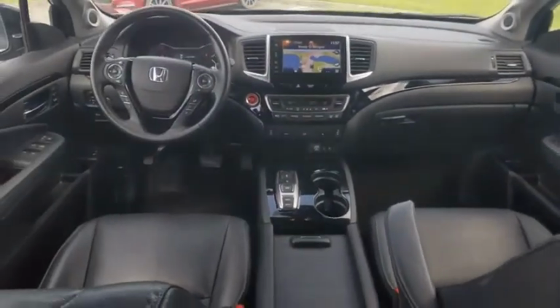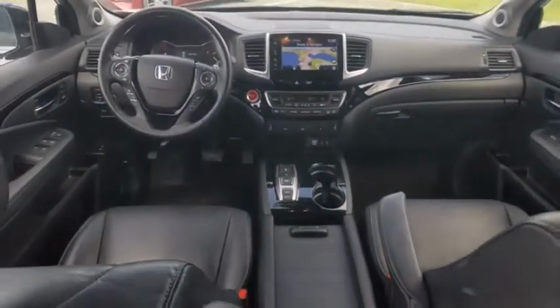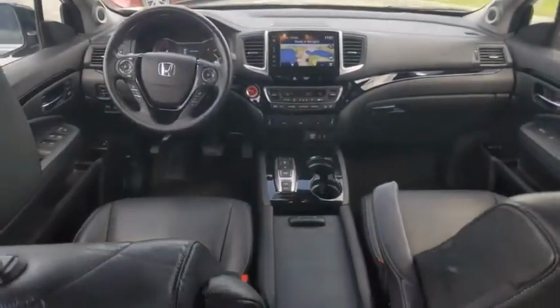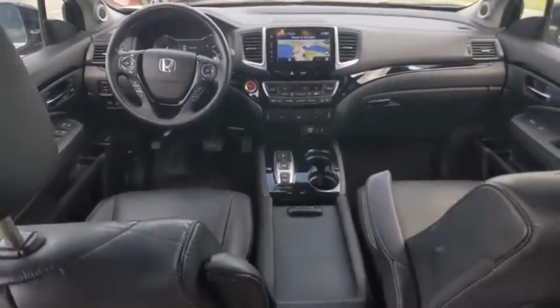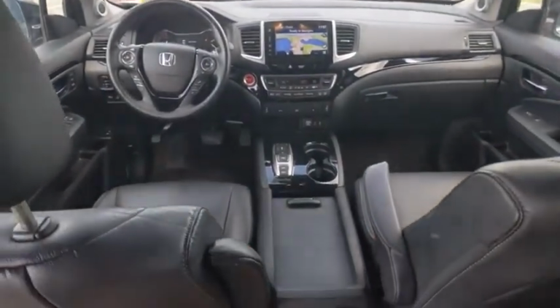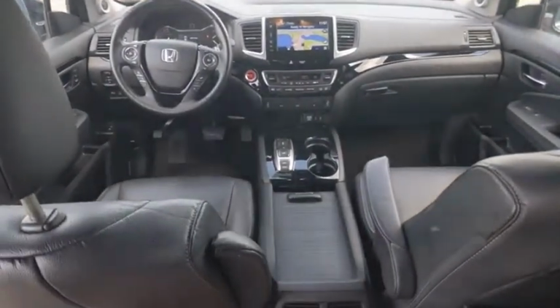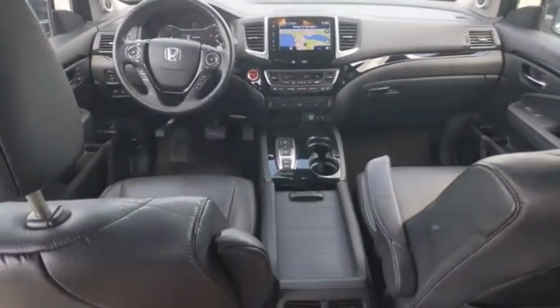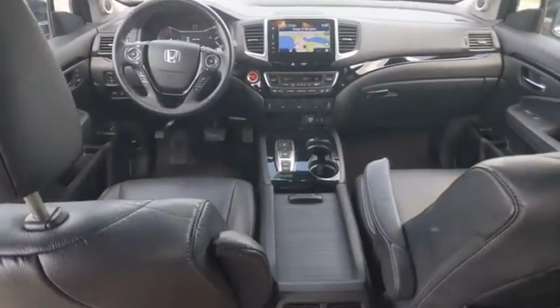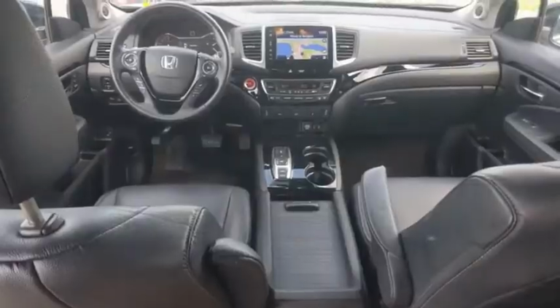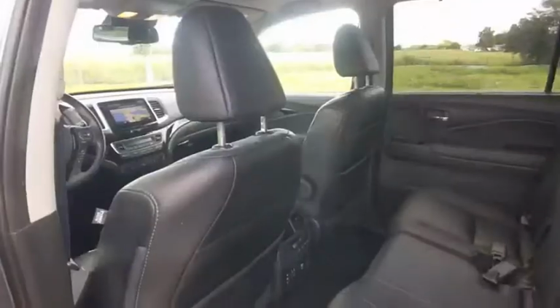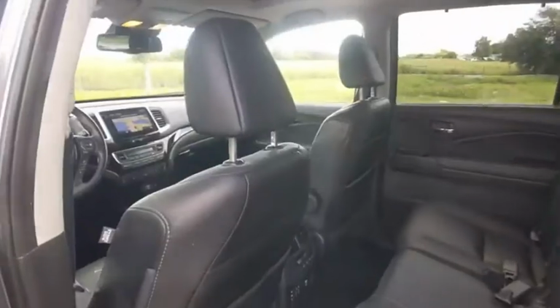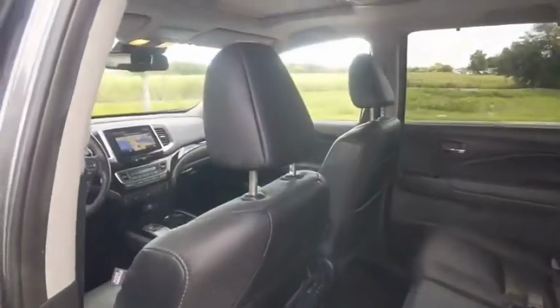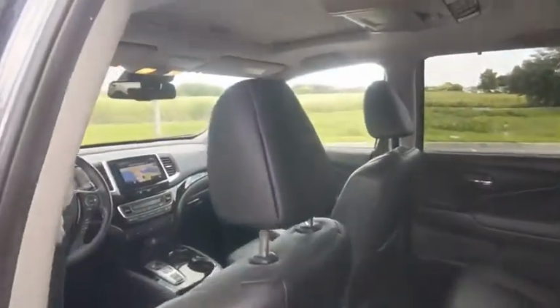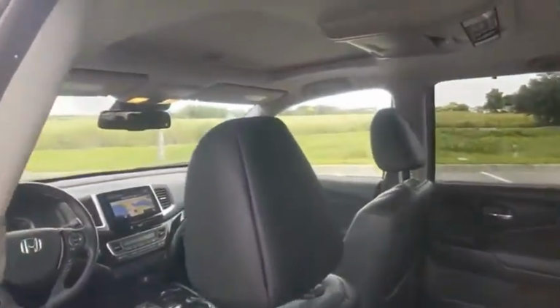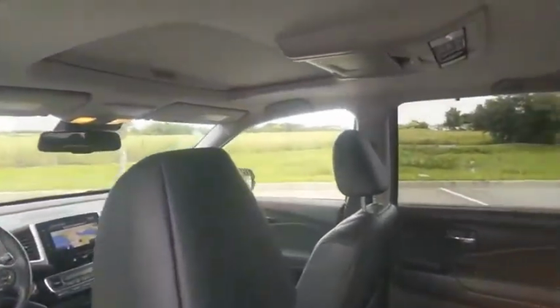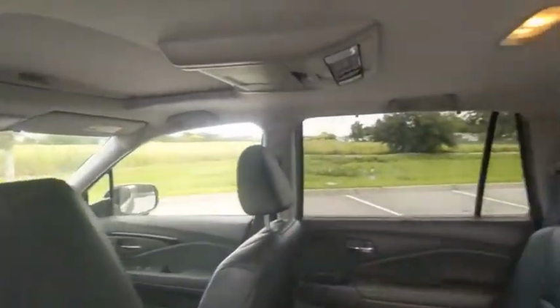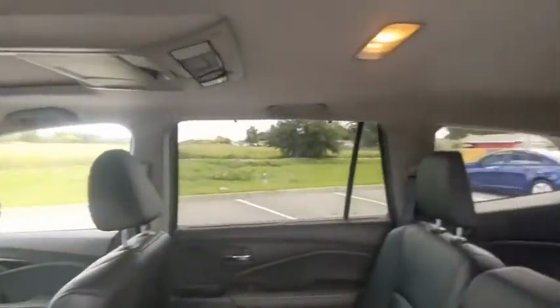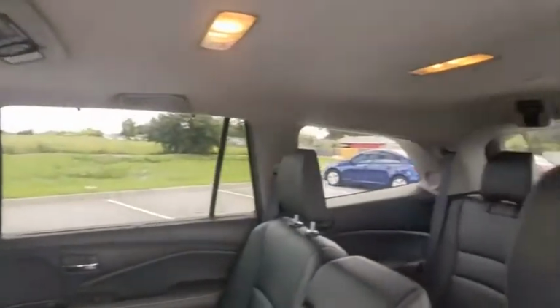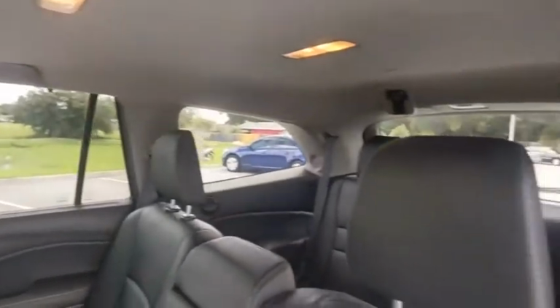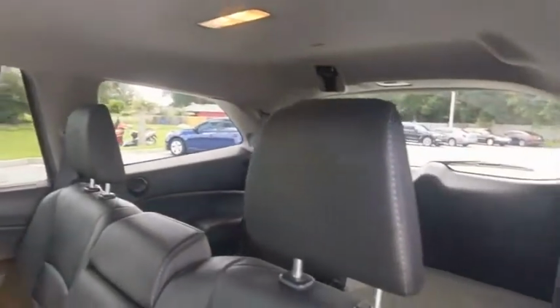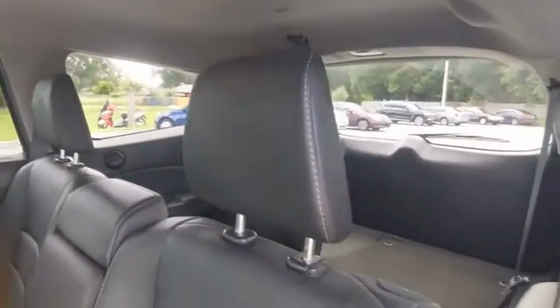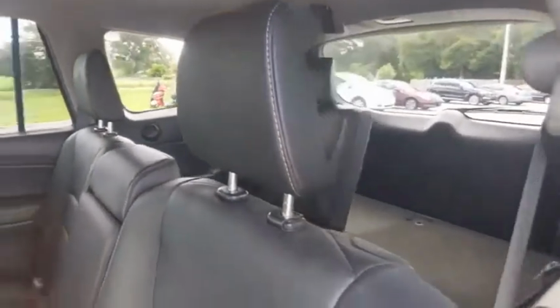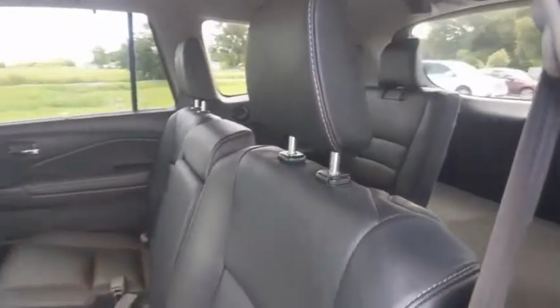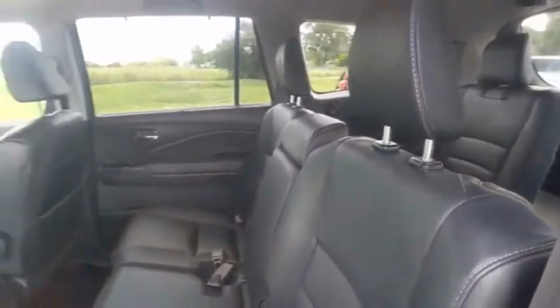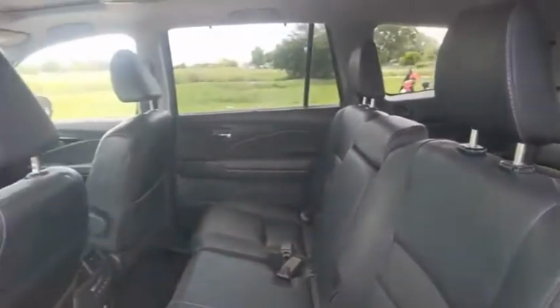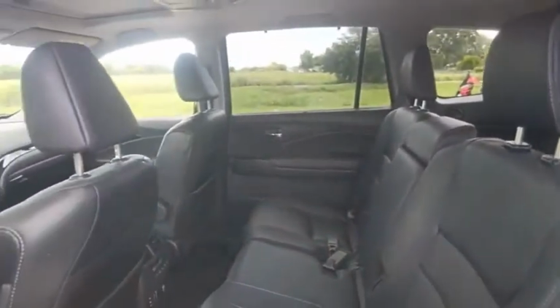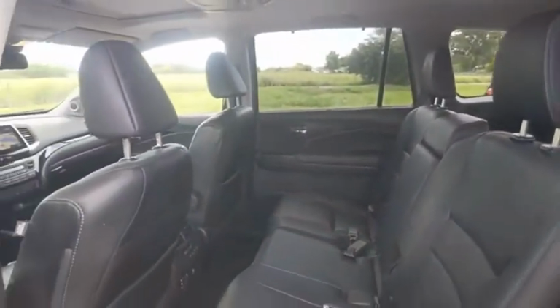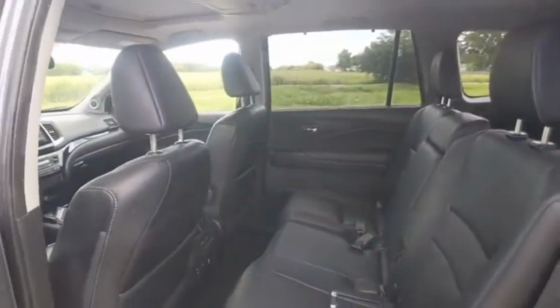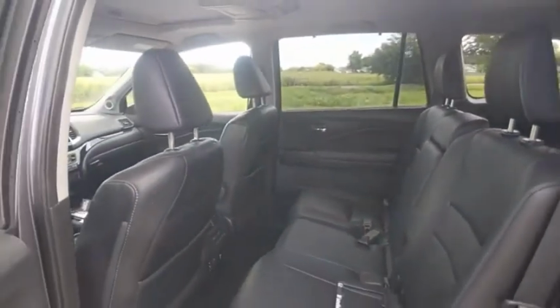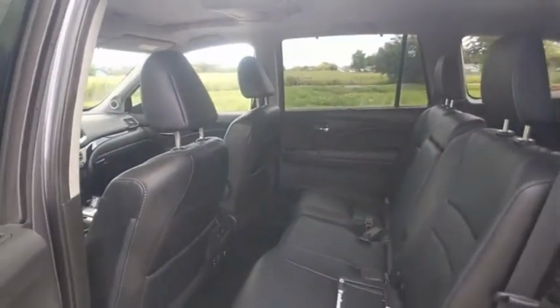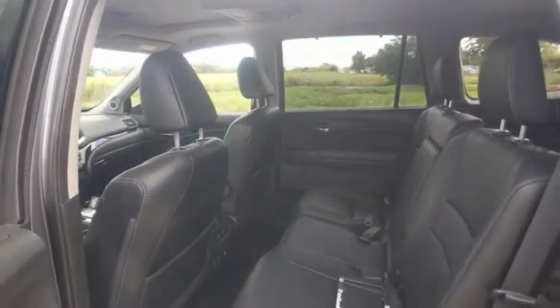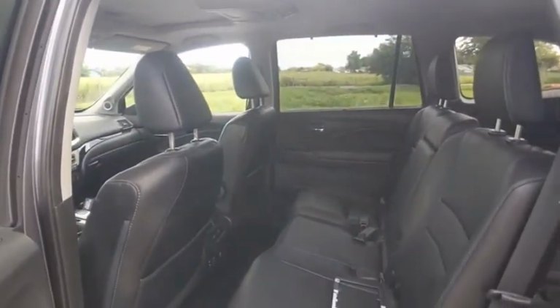Power lift gate, brake assist, traction control, stability control. If affordable style and reliability are what you're looking for, this vehicle couldn't be more perfect. Drive it today.